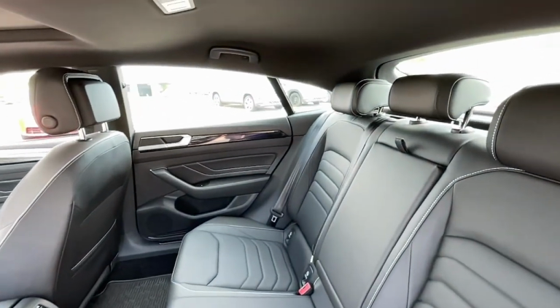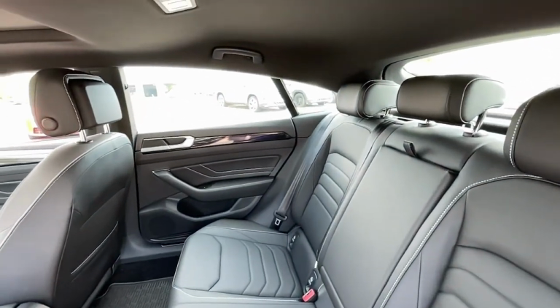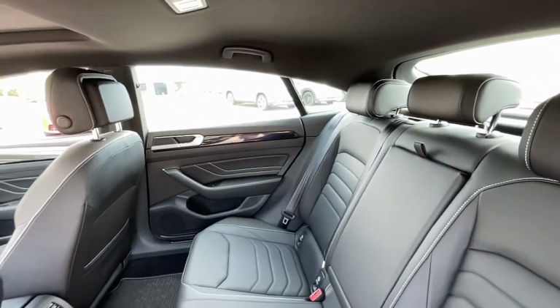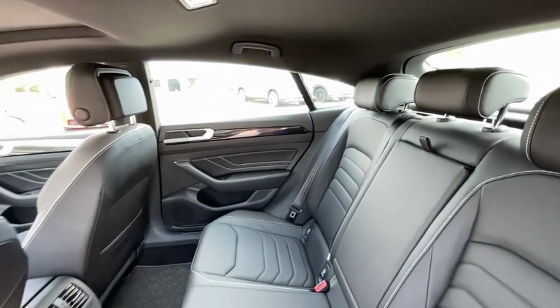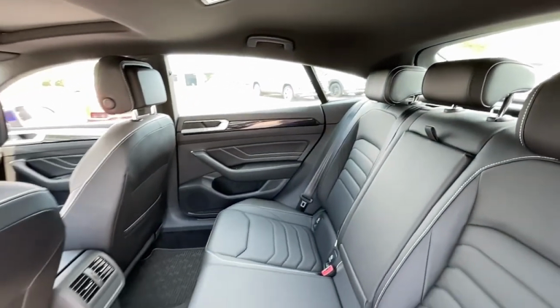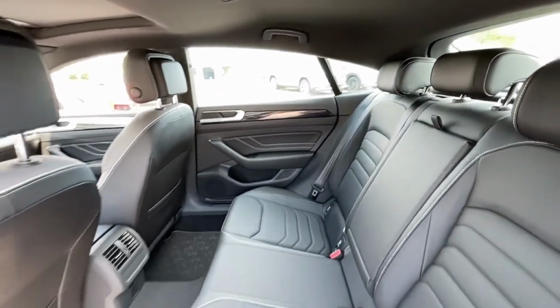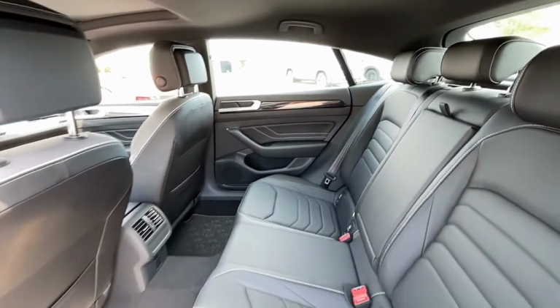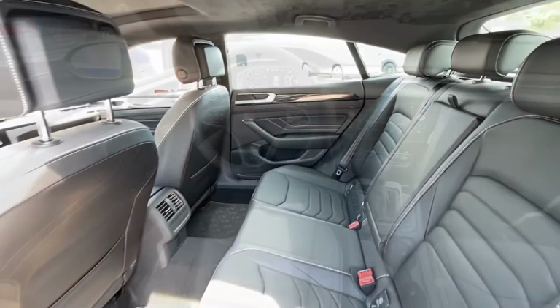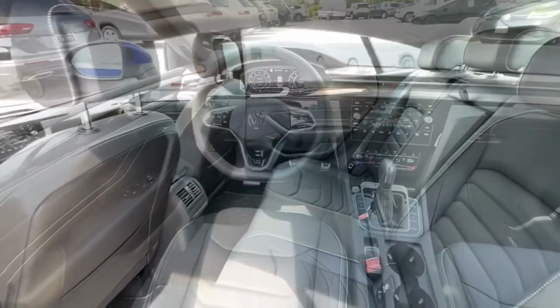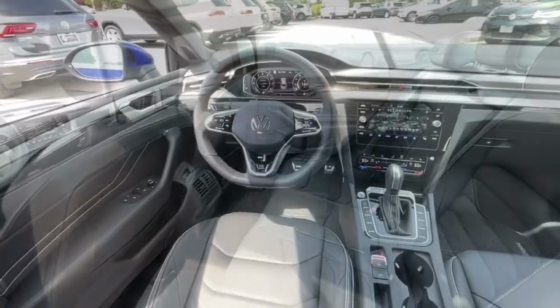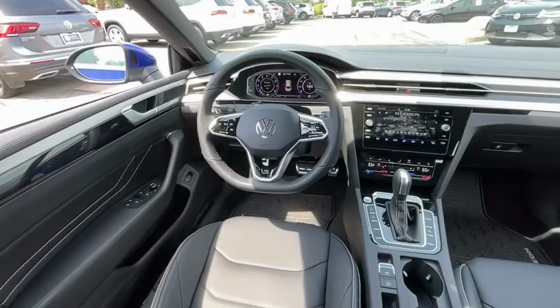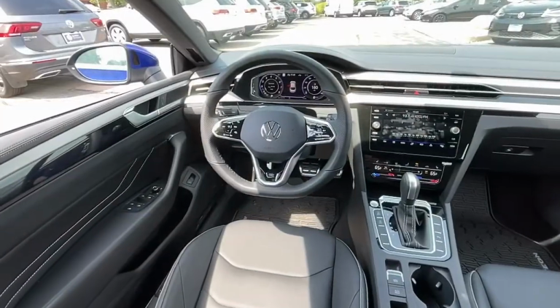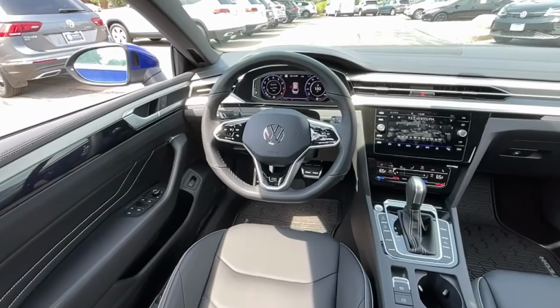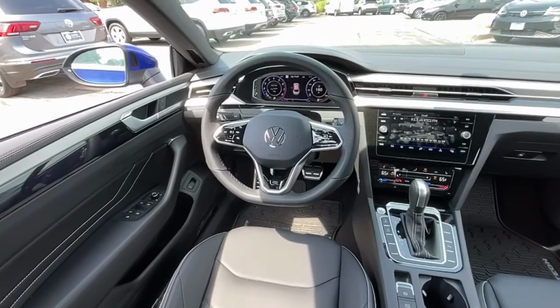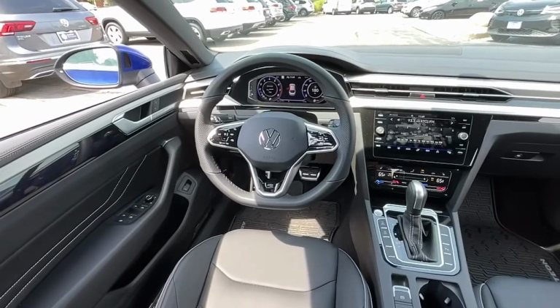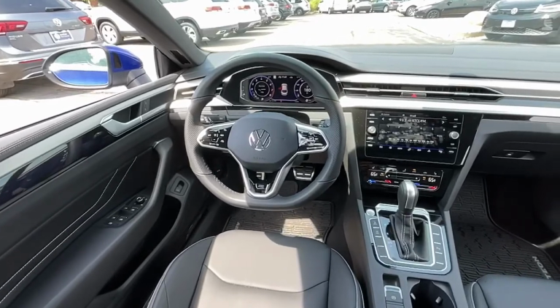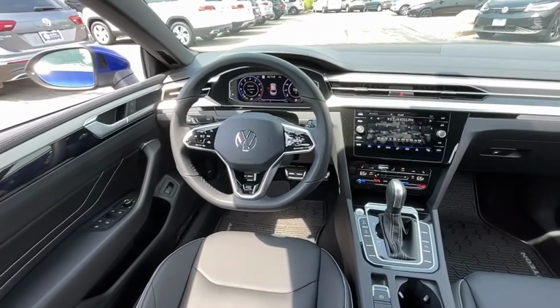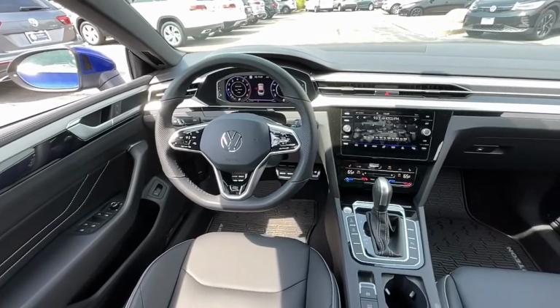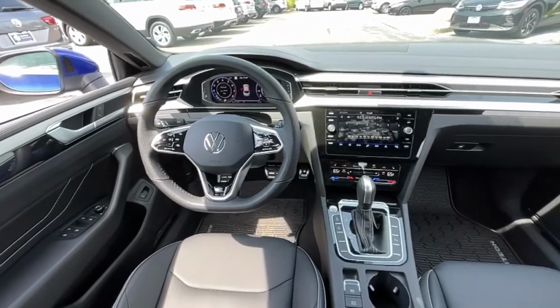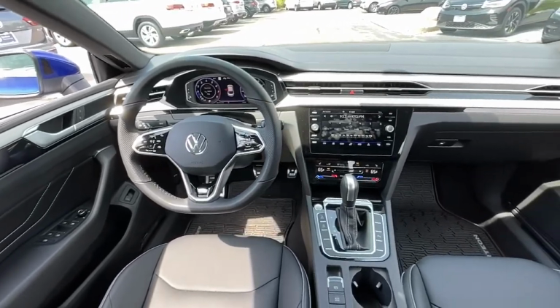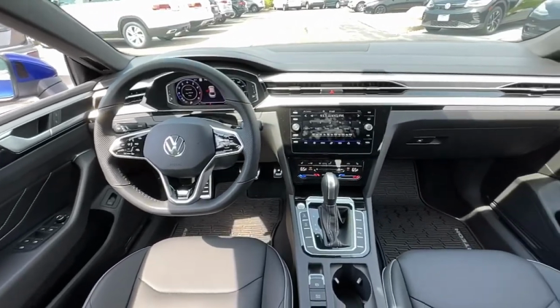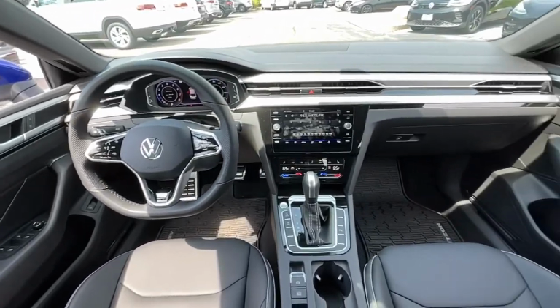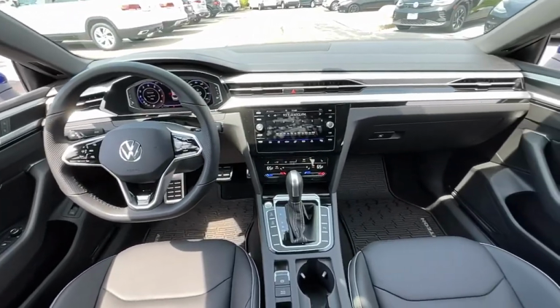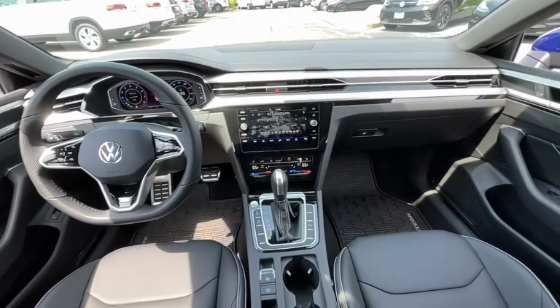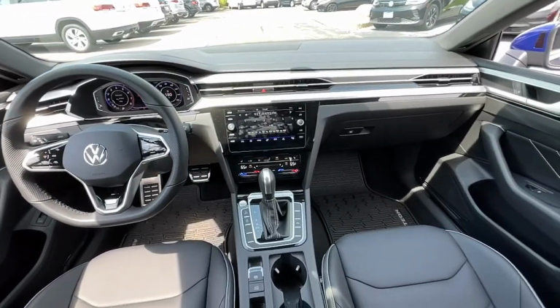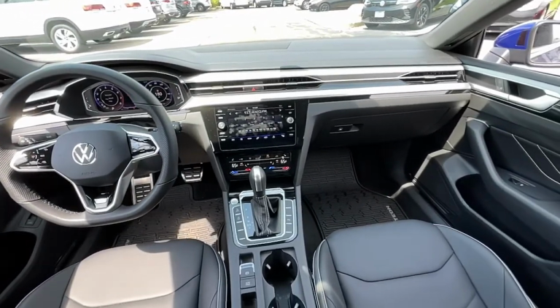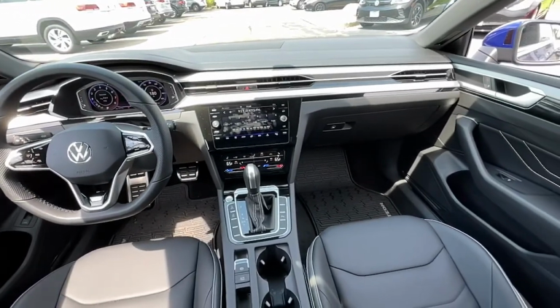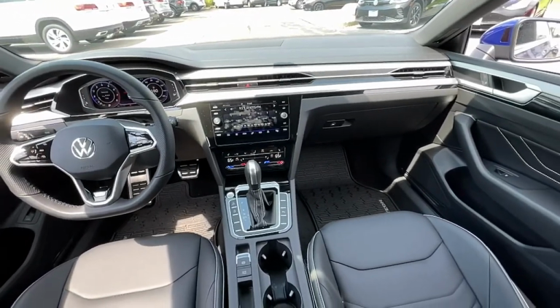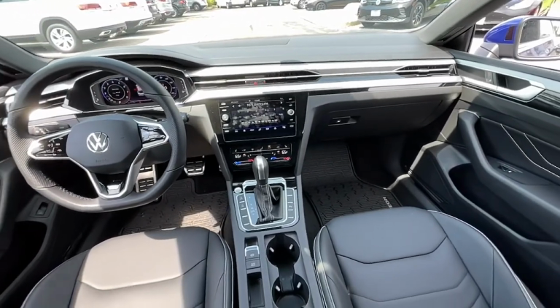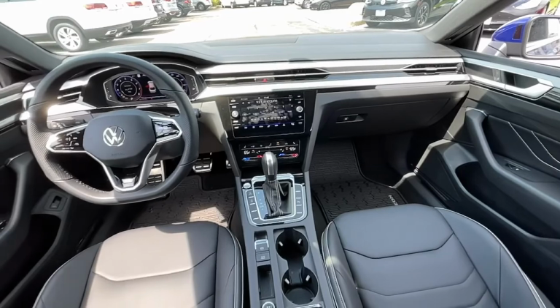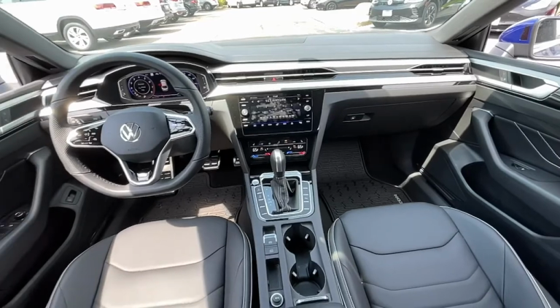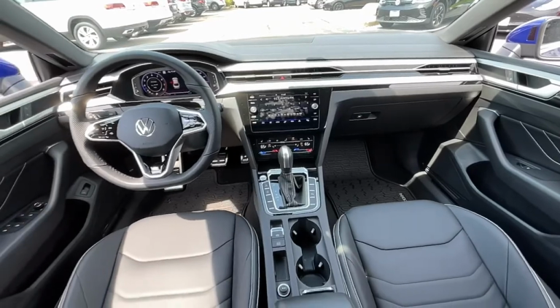Relax and enjoy the ride in this tastefully styled Arteon. Treat yourself to a test drive today. Our staff will toss you the keys and give you an outstanding customer experience.